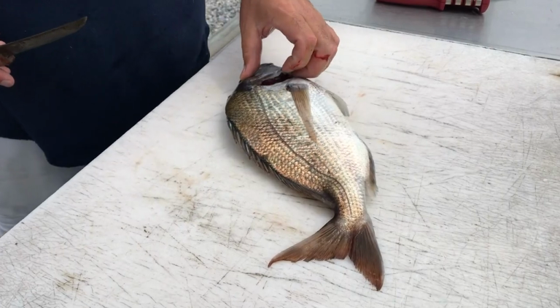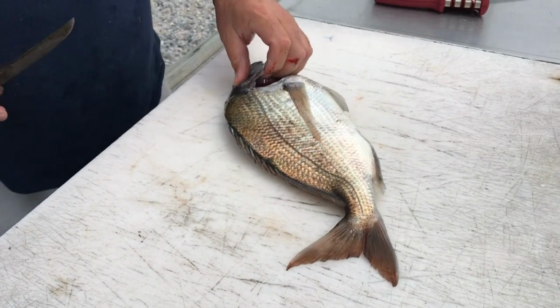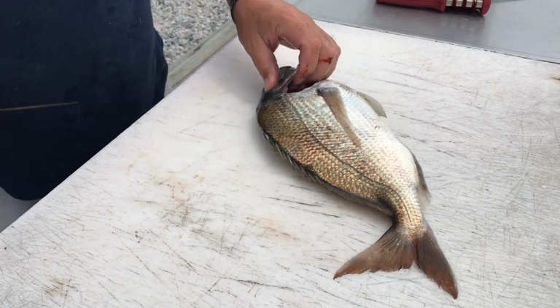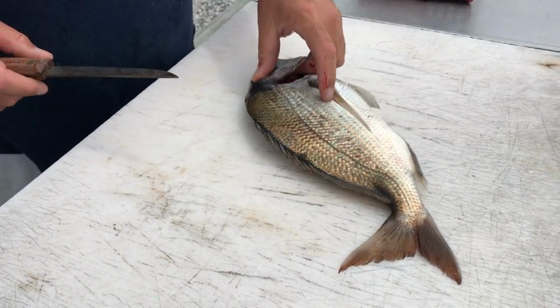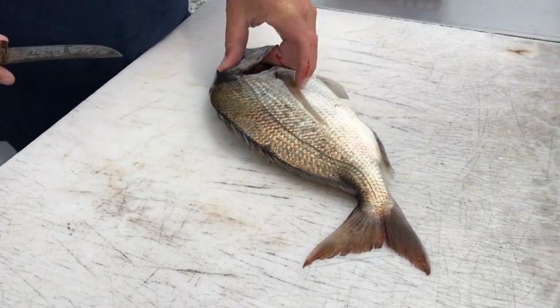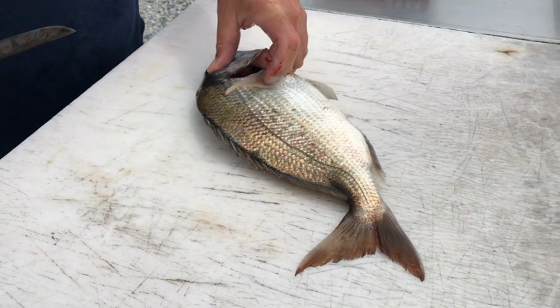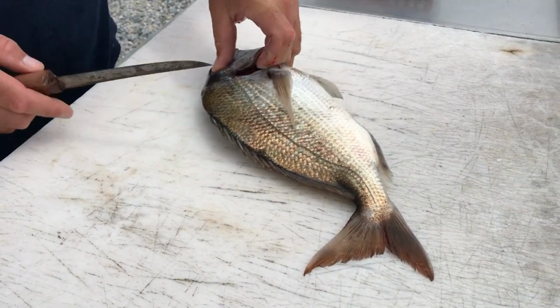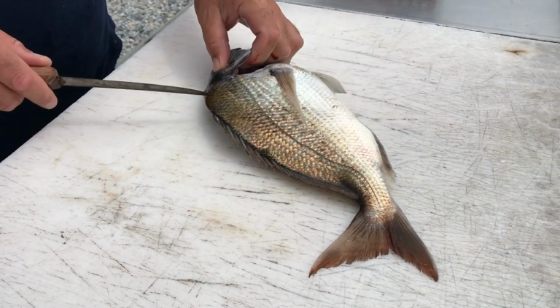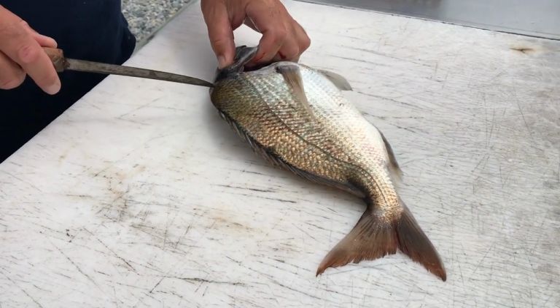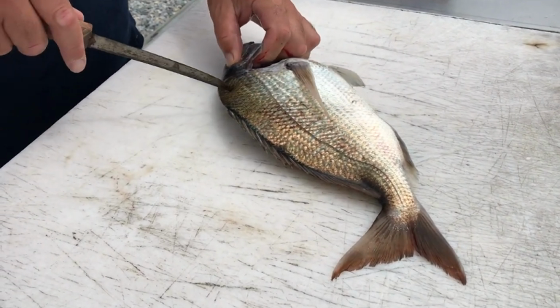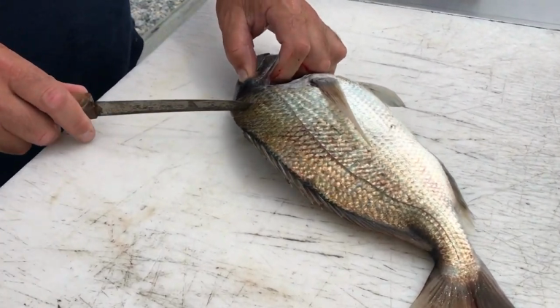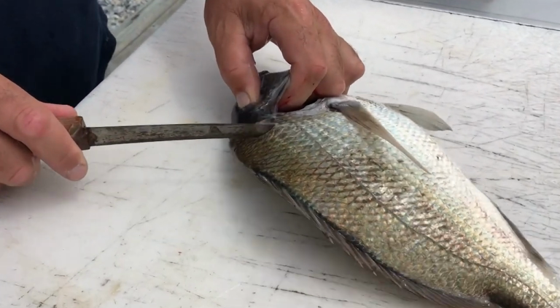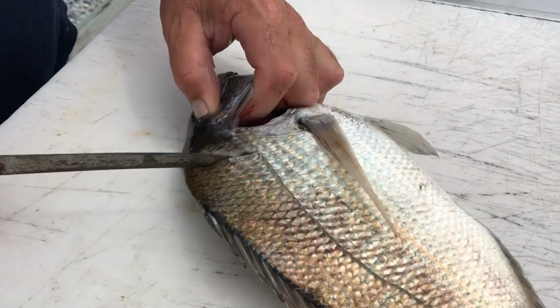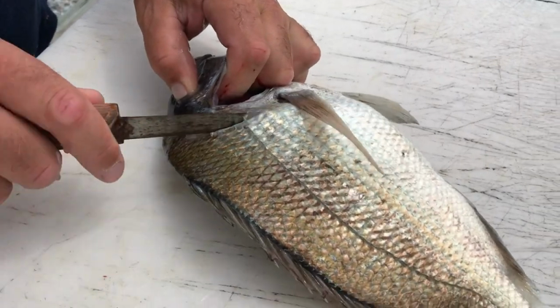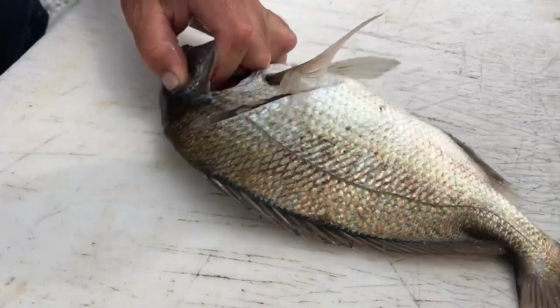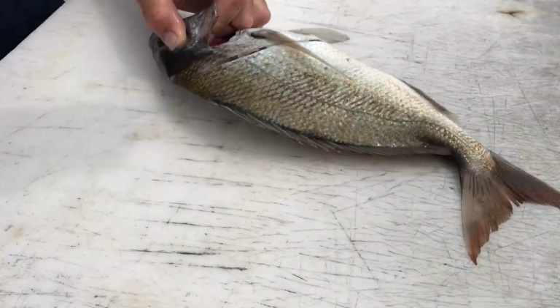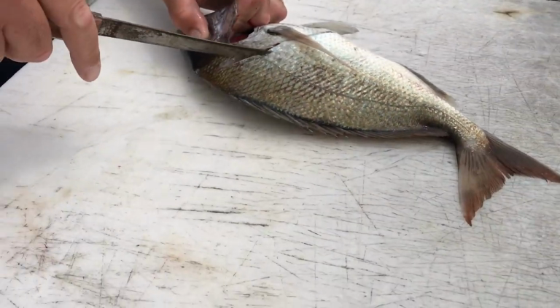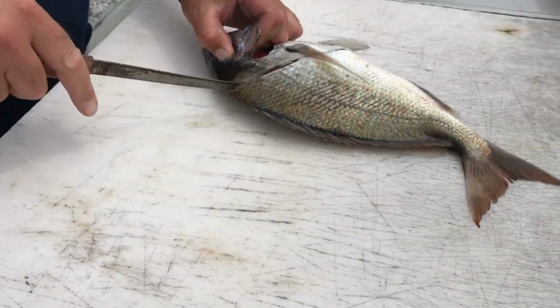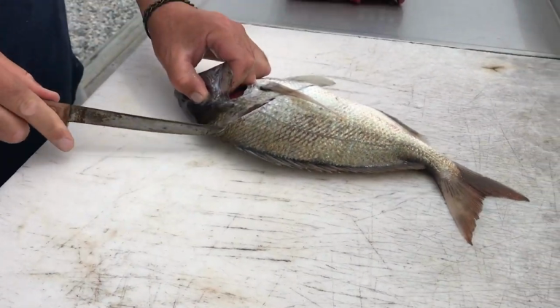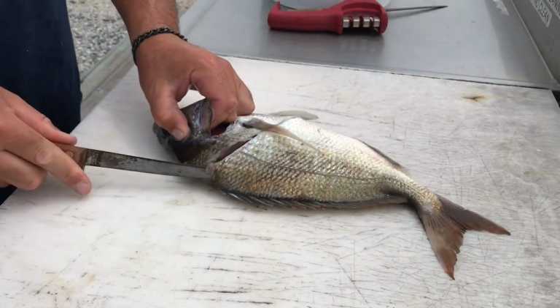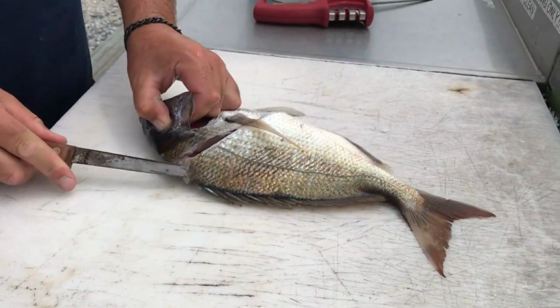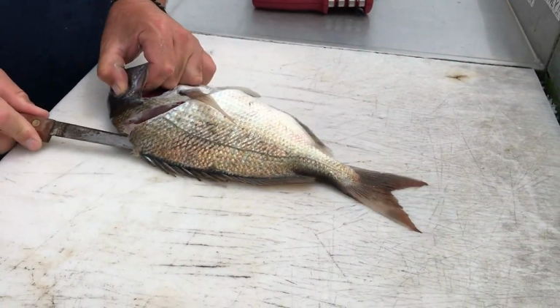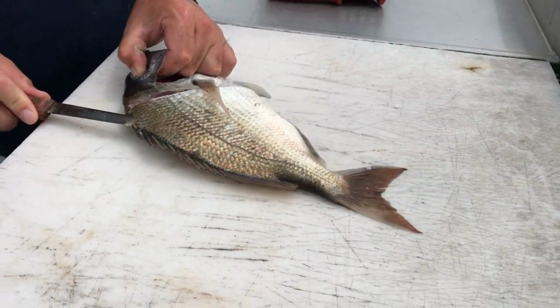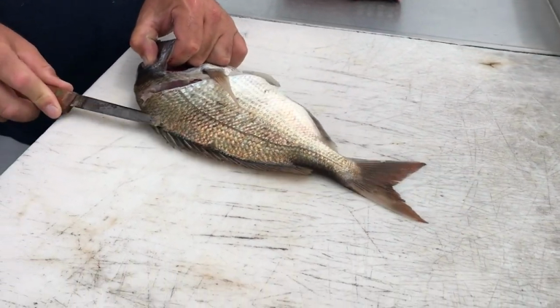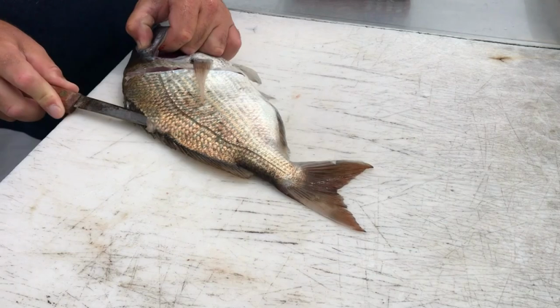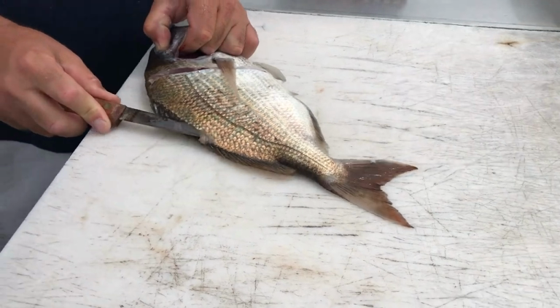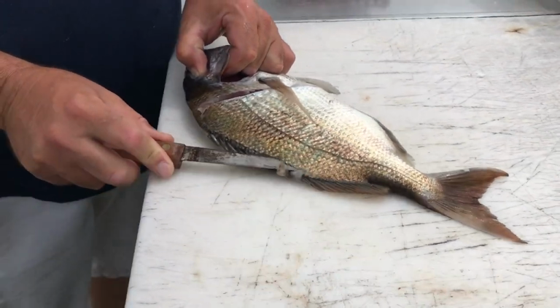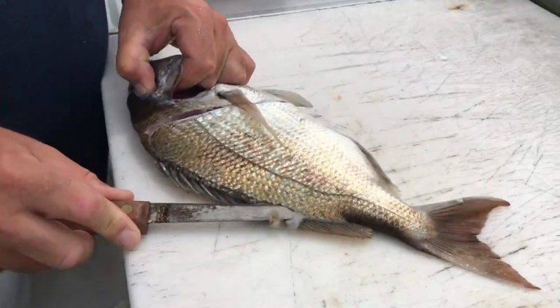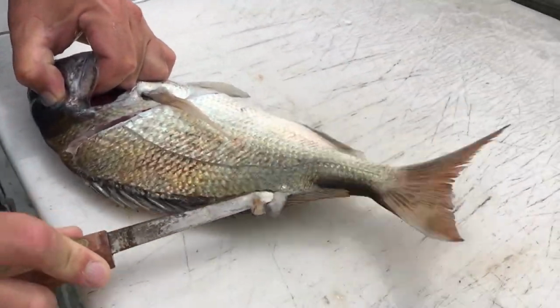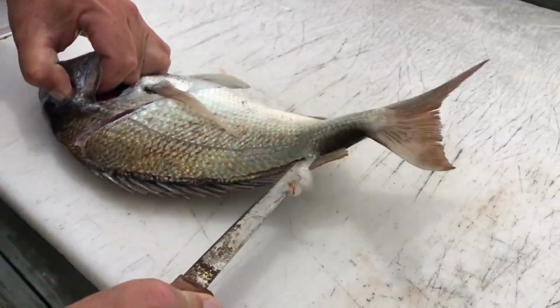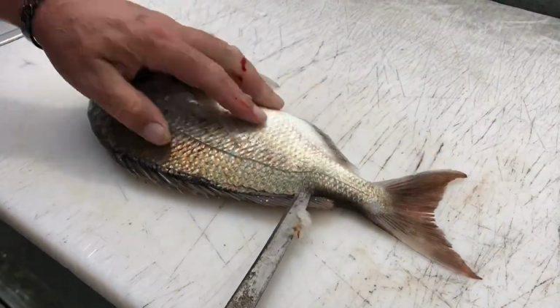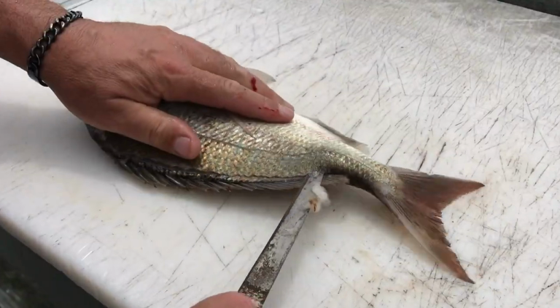I'll show you guys how to fillet a porgy right now, as requested for fish tacos. Quick little incision right here, come in here, you can run your knife straight down, pop it through.